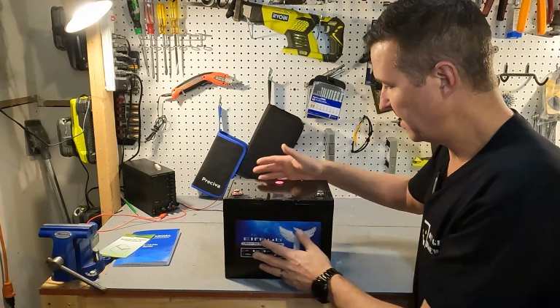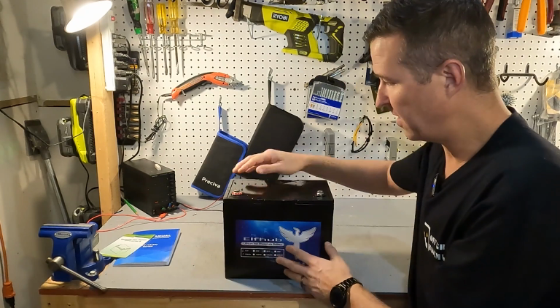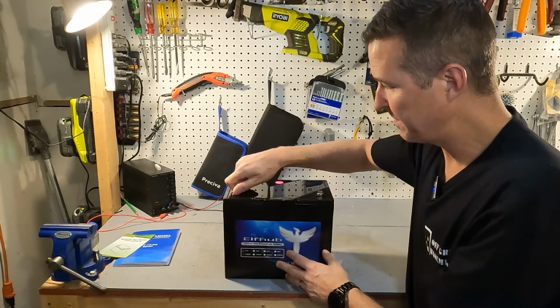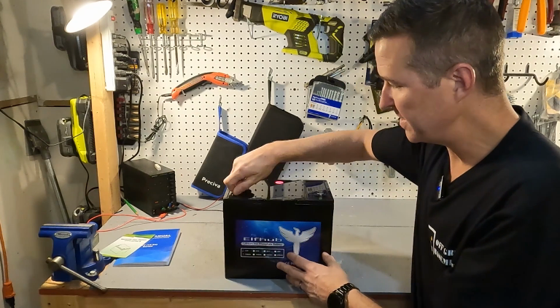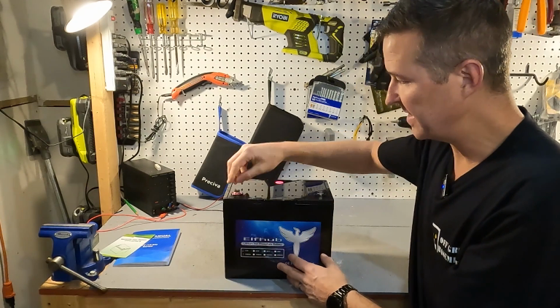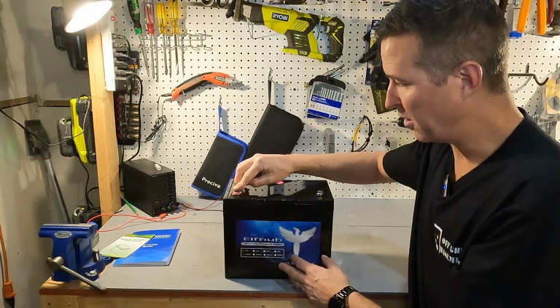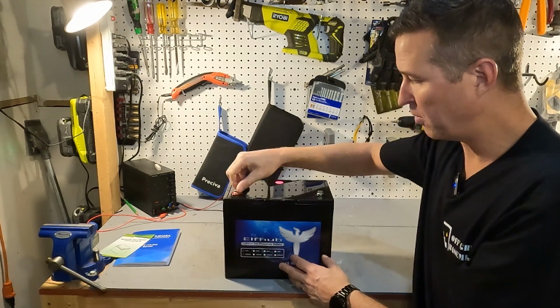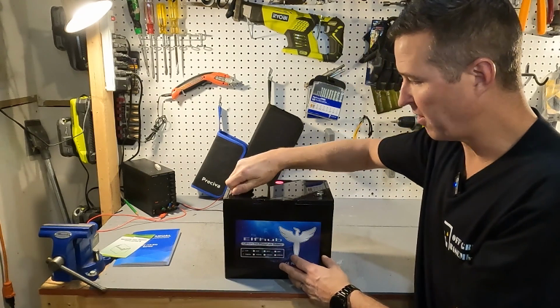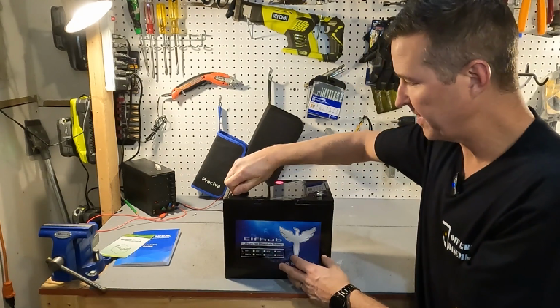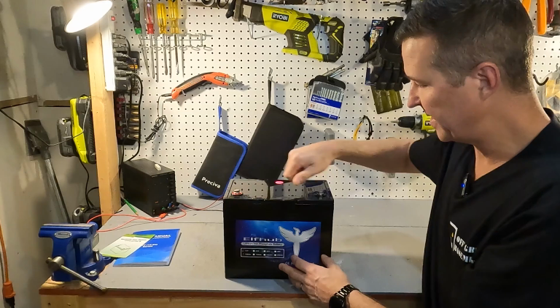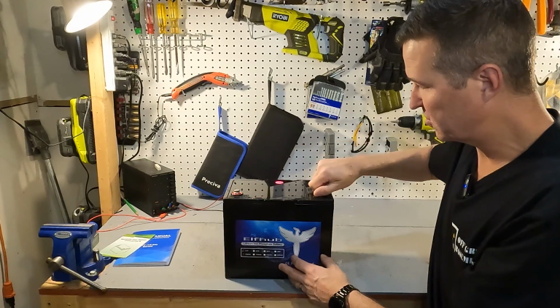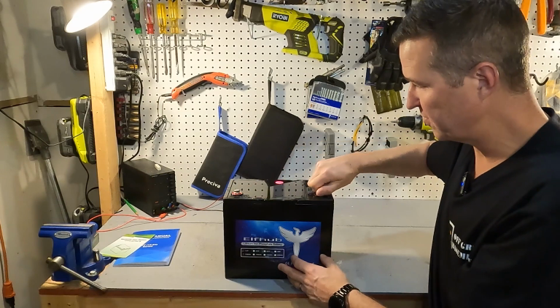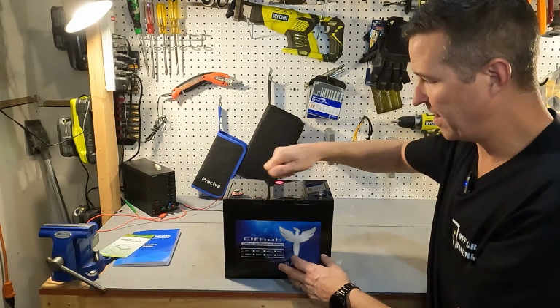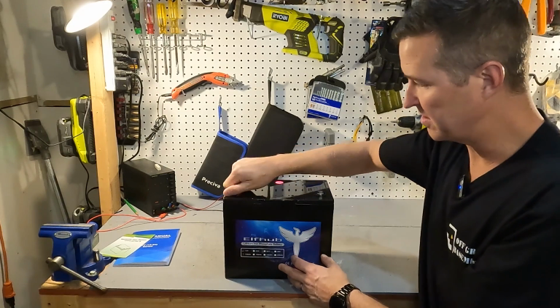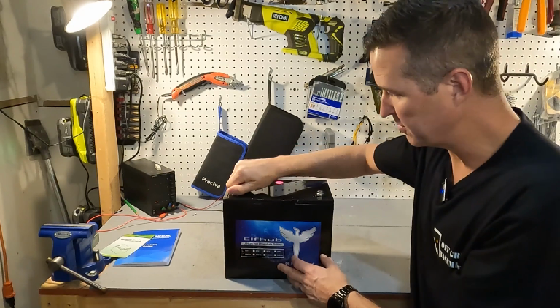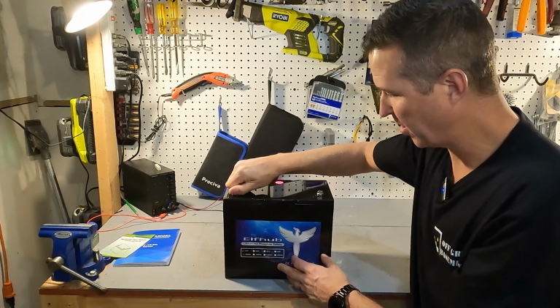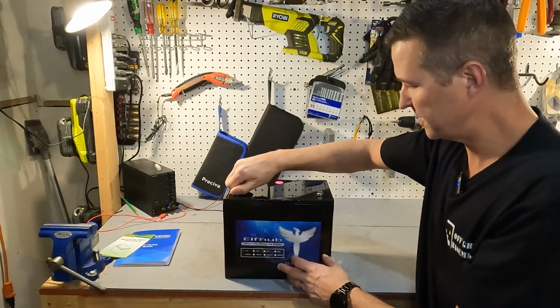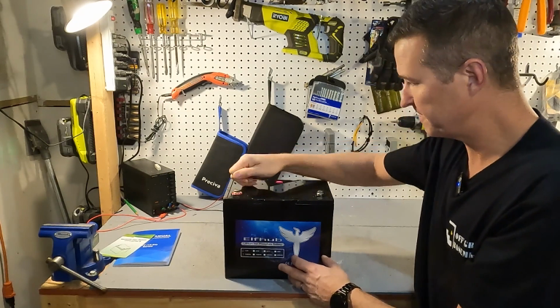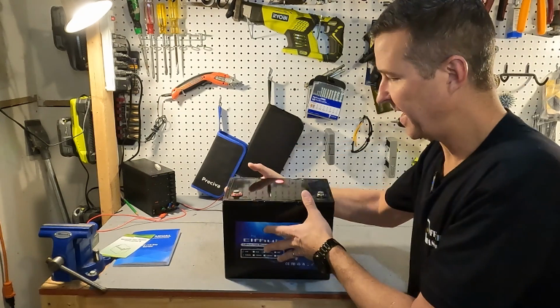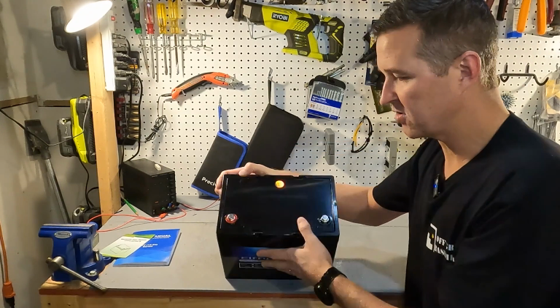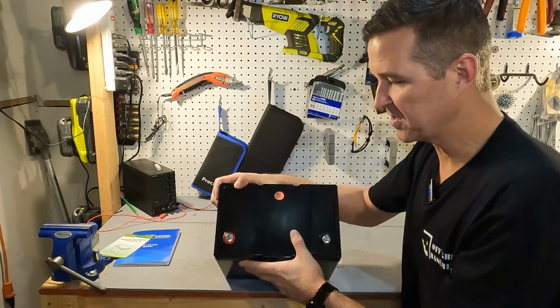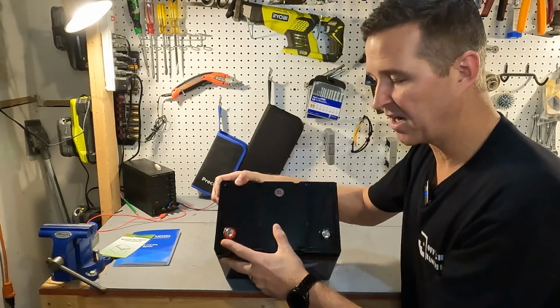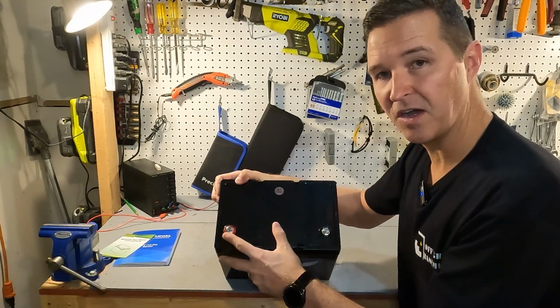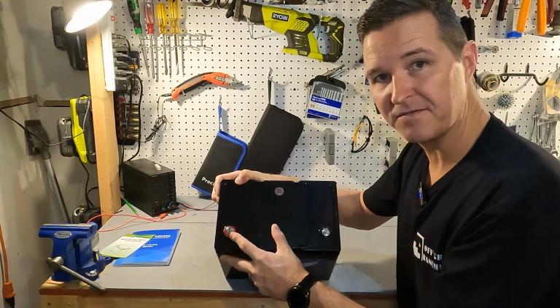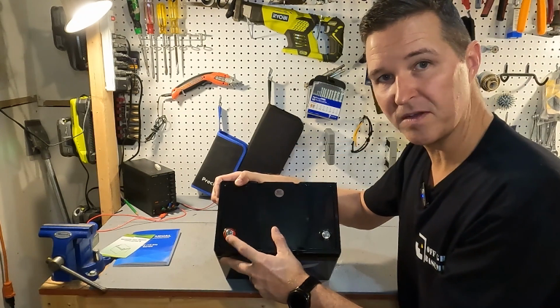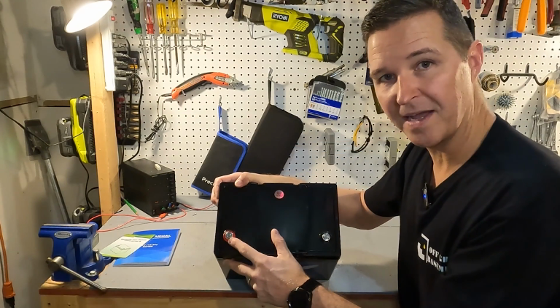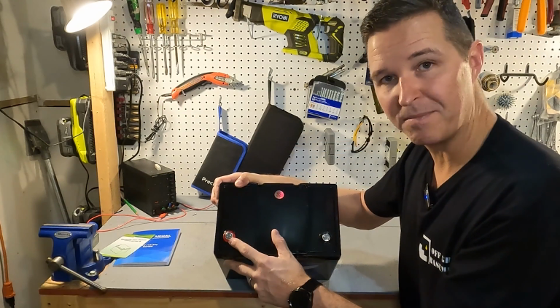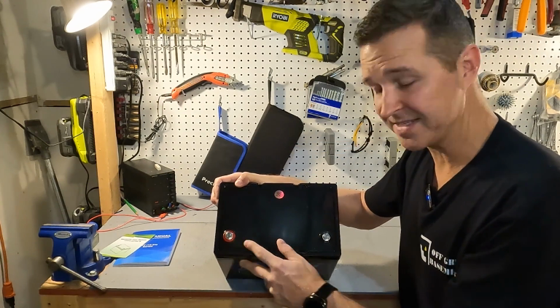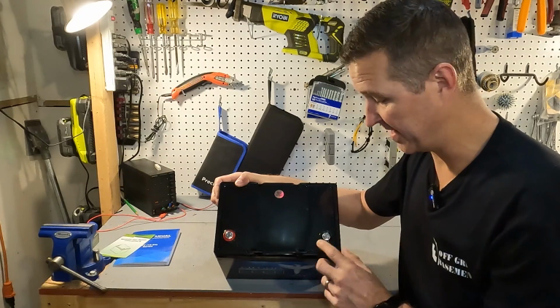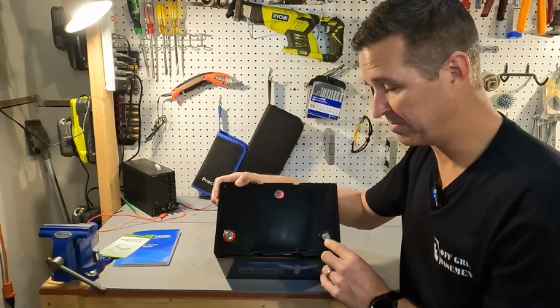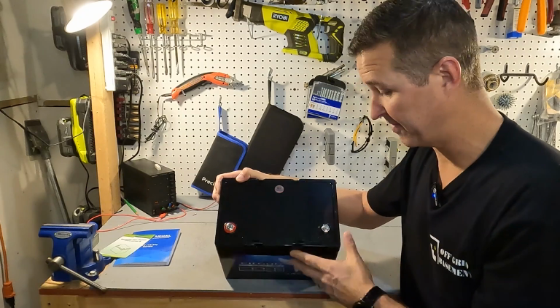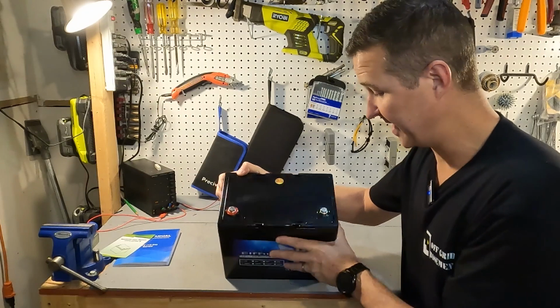Along with the battery, the post bolts are already screwed down to the post terminals, and the terminals are color coded — red for positive and black for negative.